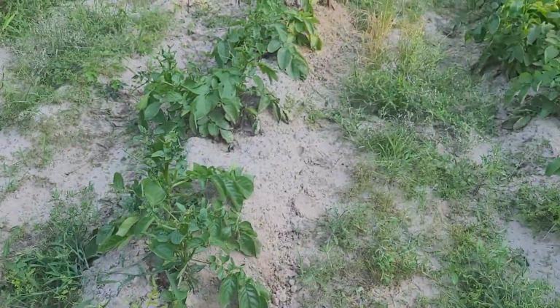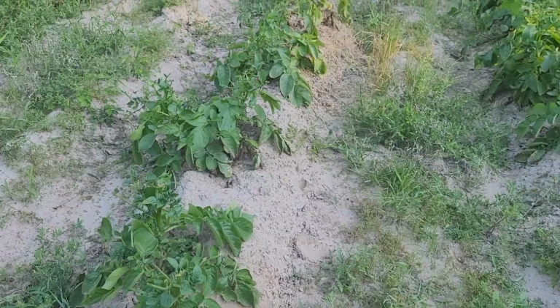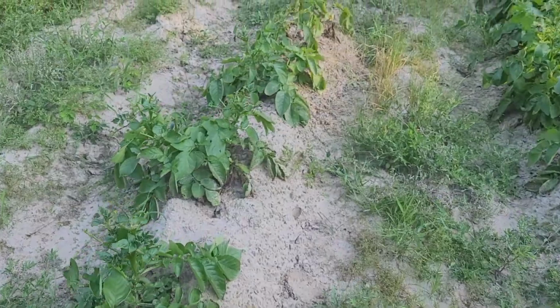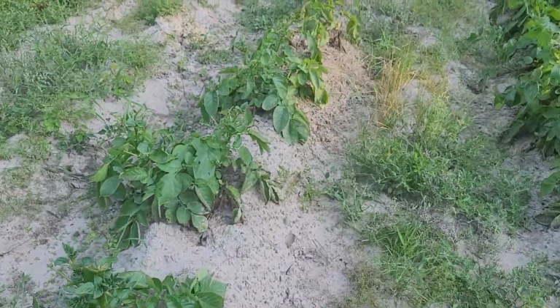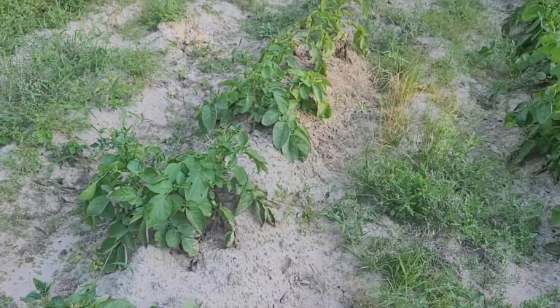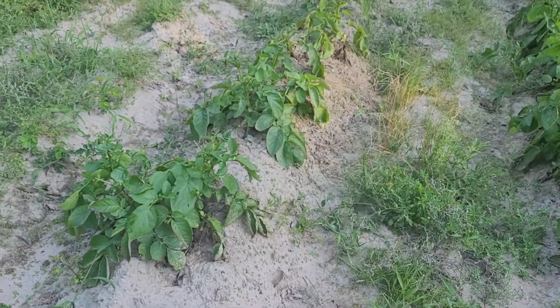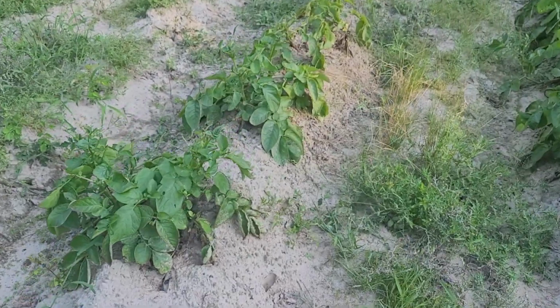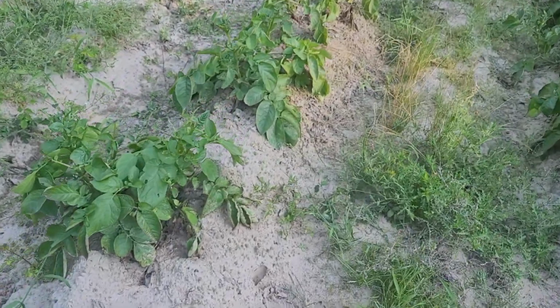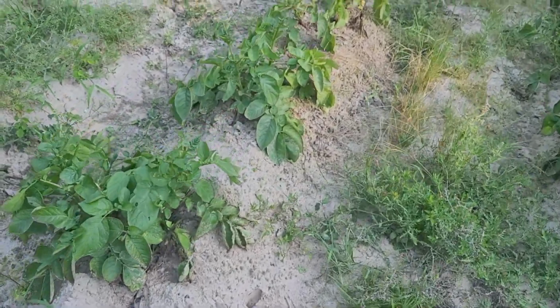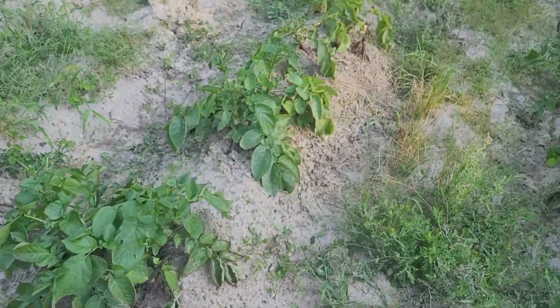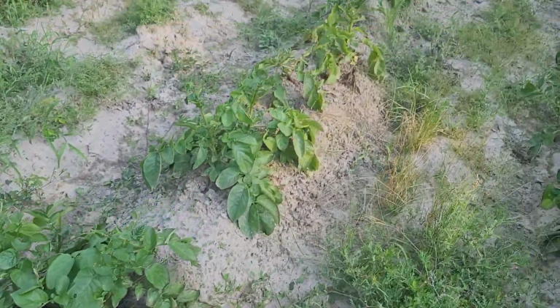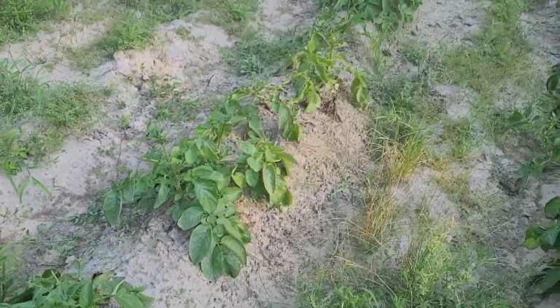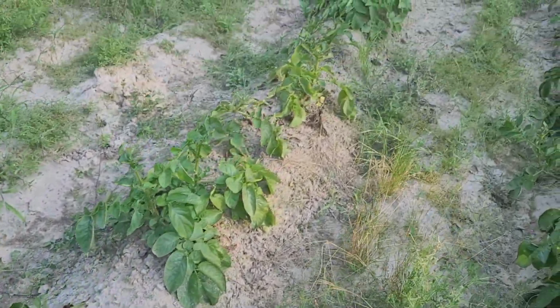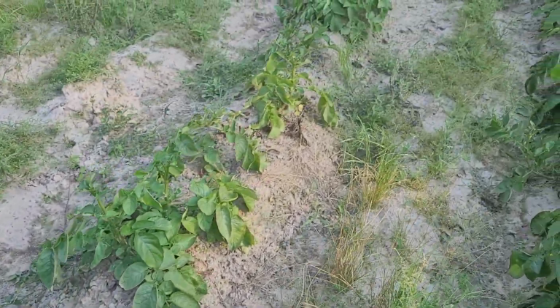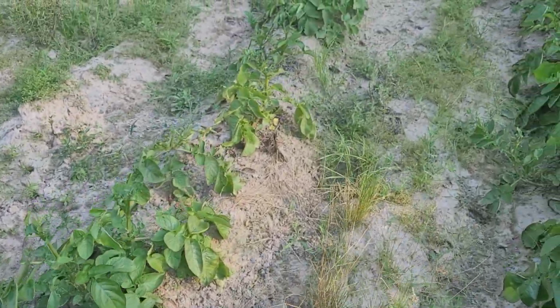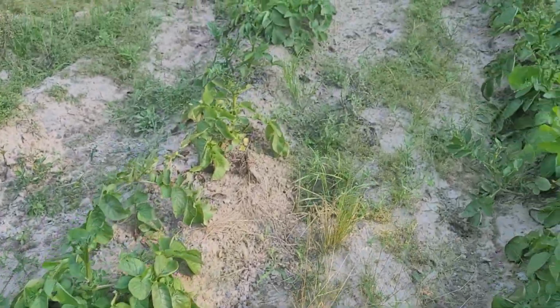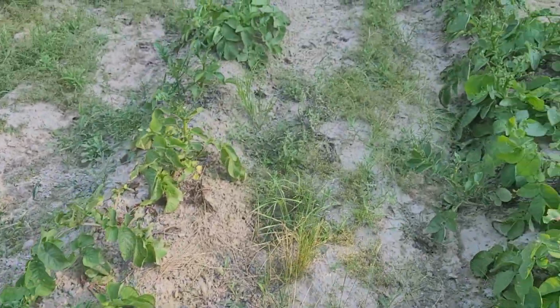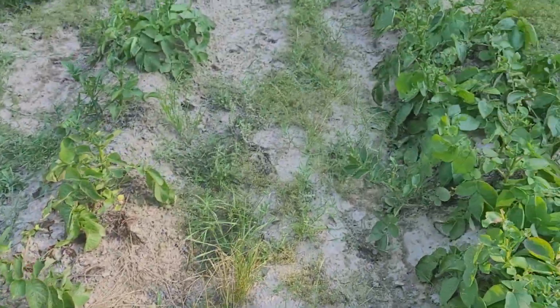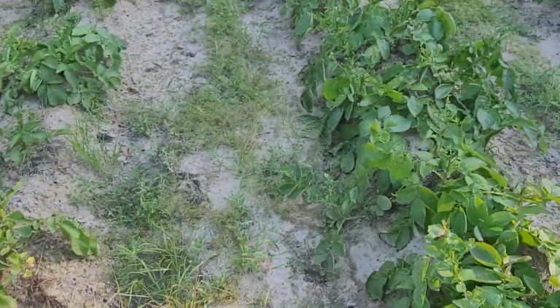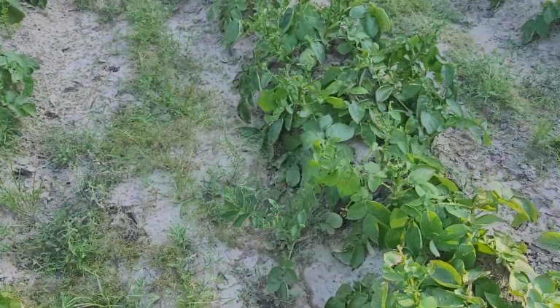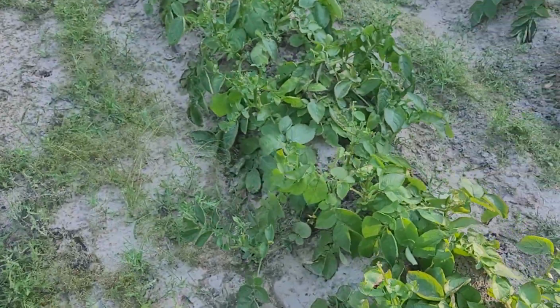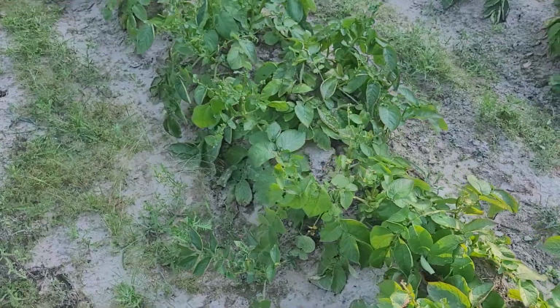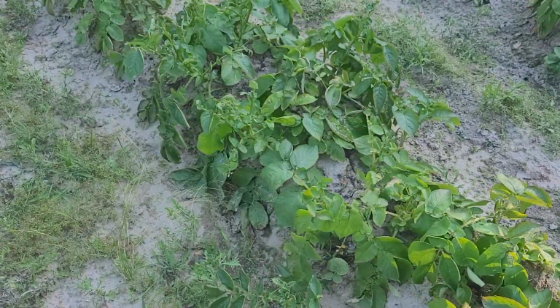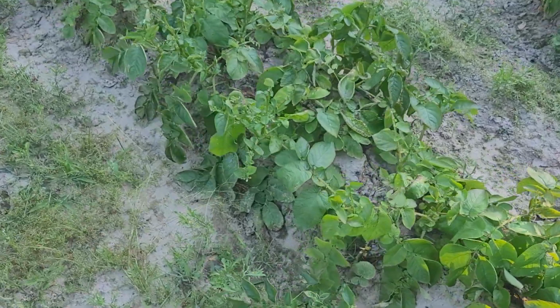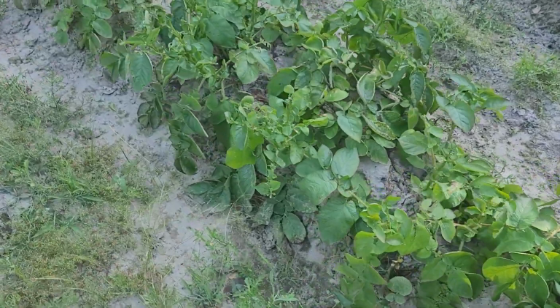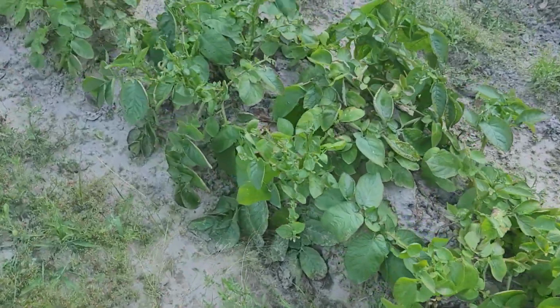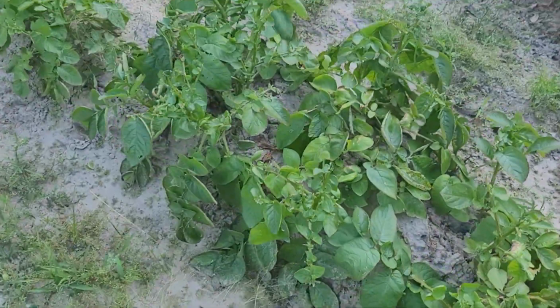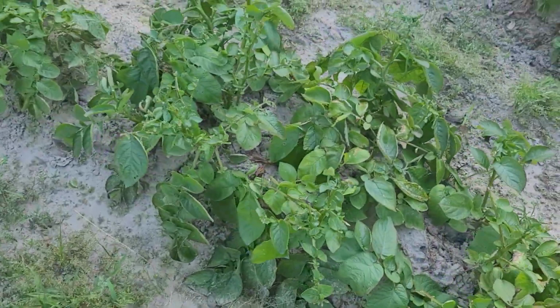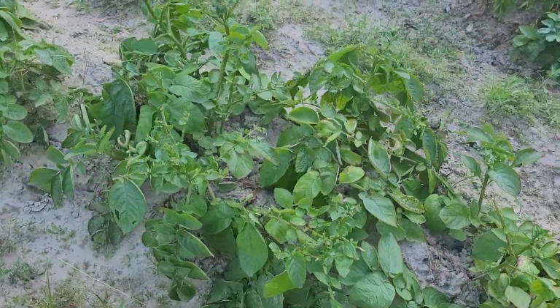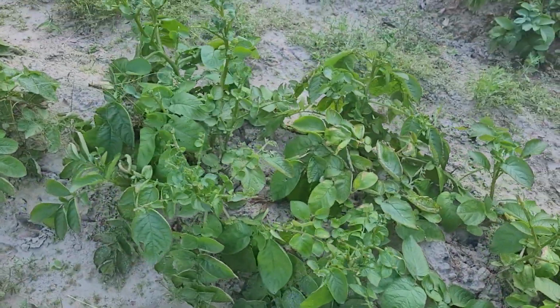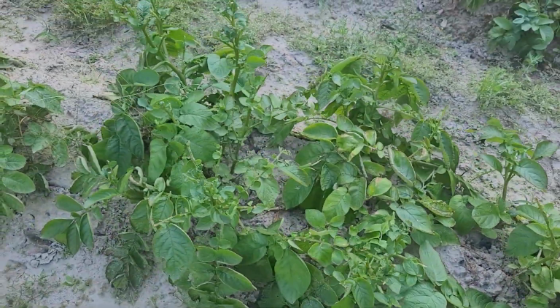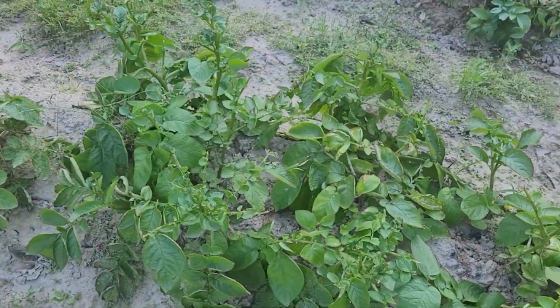So if deer come in and eat some of the tops of your potato plants, it's nothing to worry about. All right guys and gals, that's it for now — we're going to harvest these potatoes in about two weeks, and I will see y'all later.